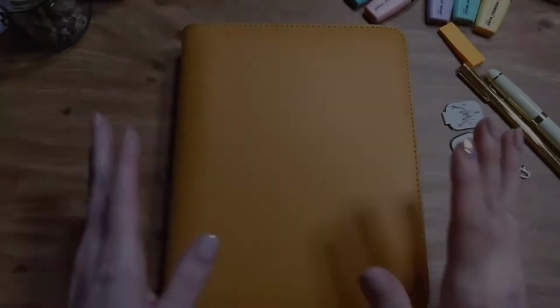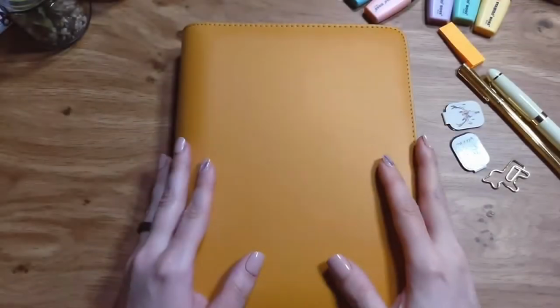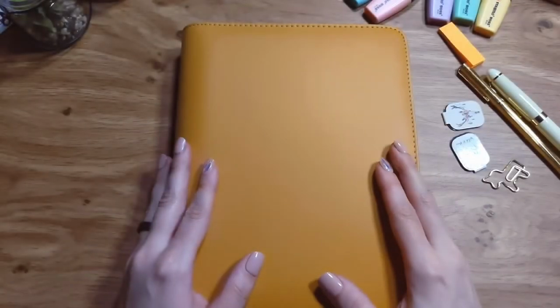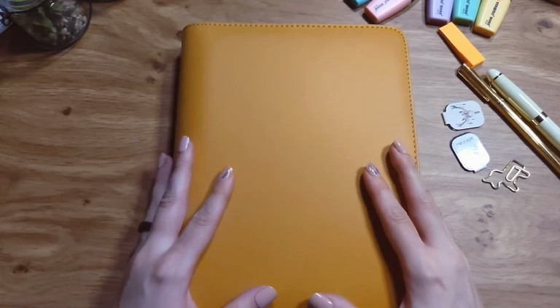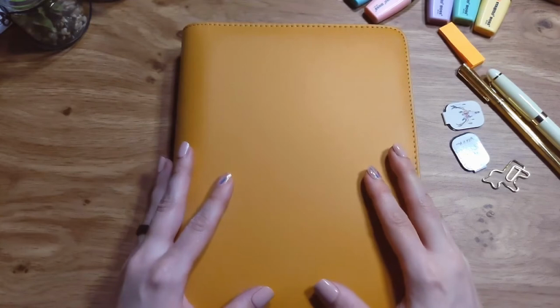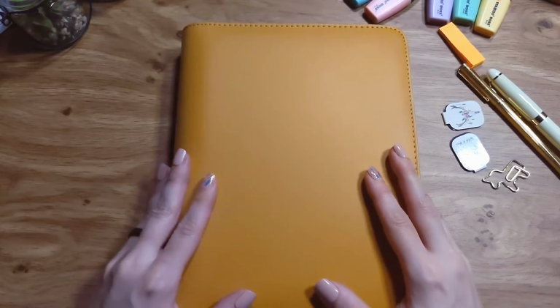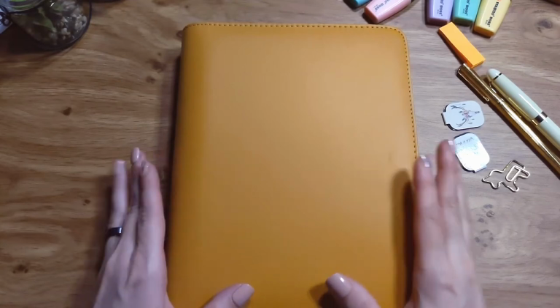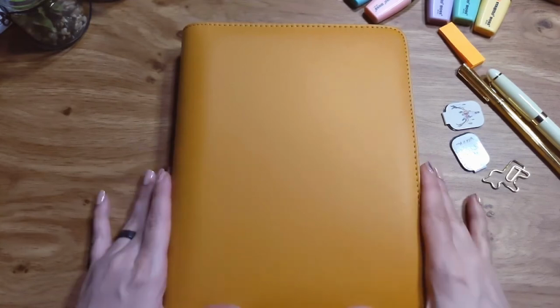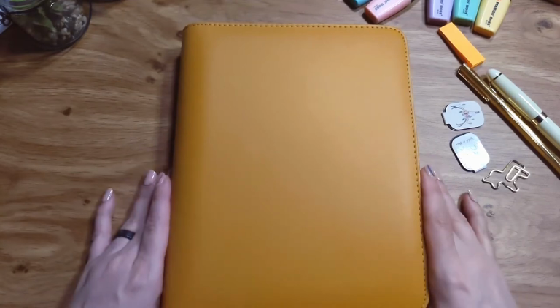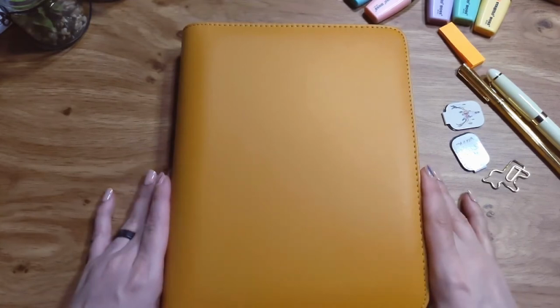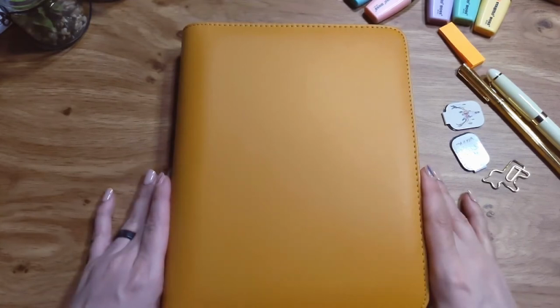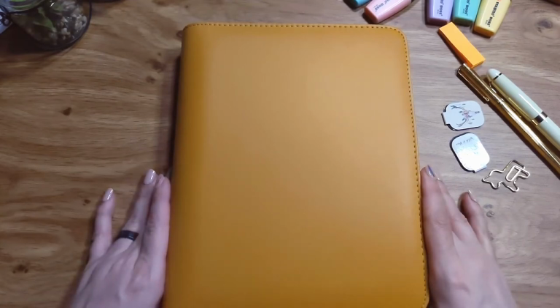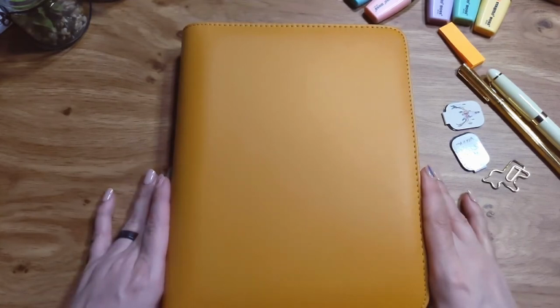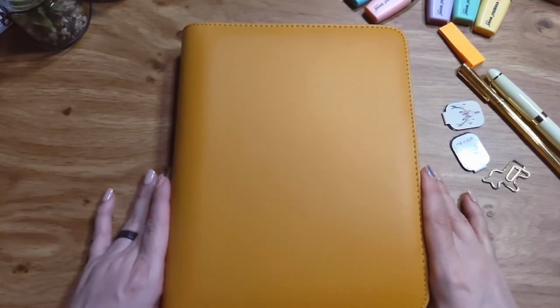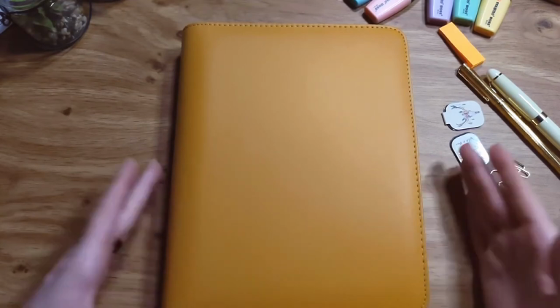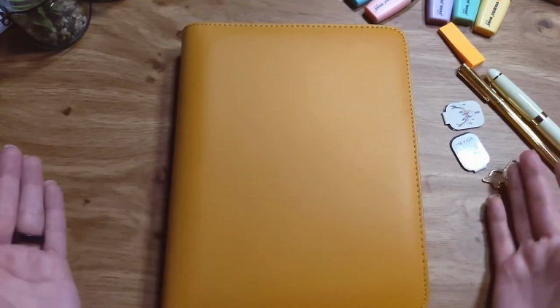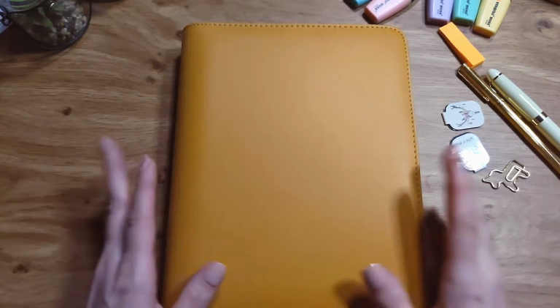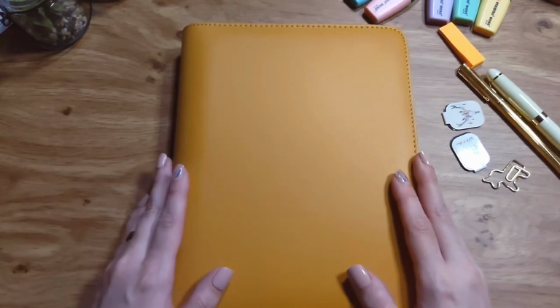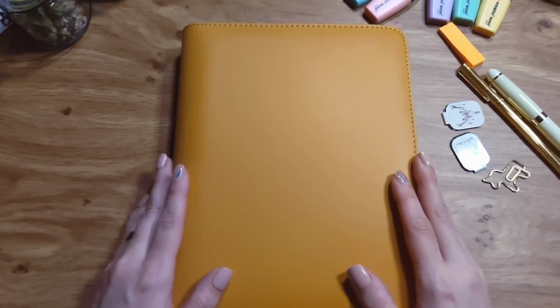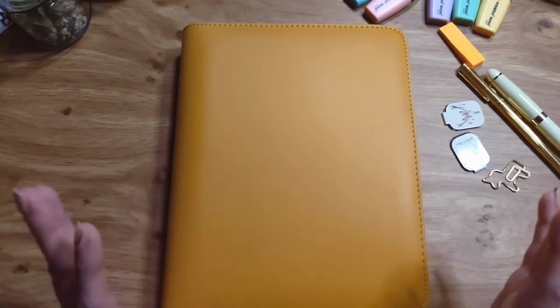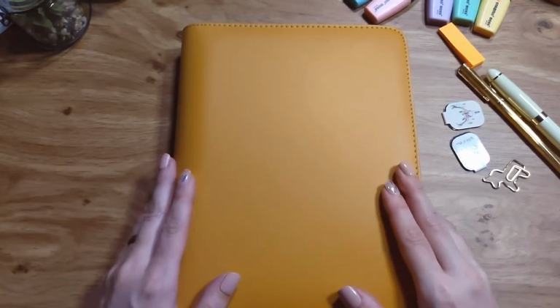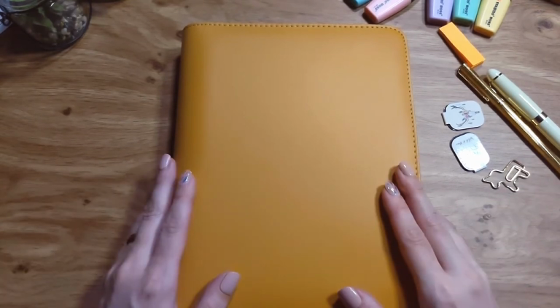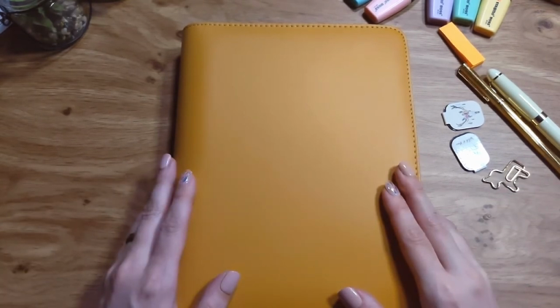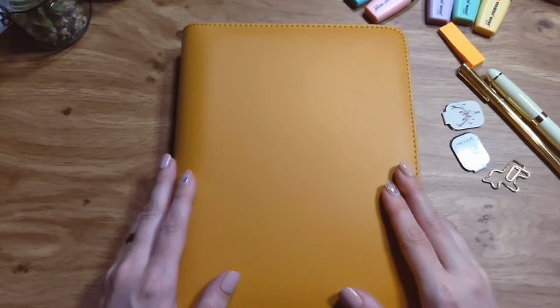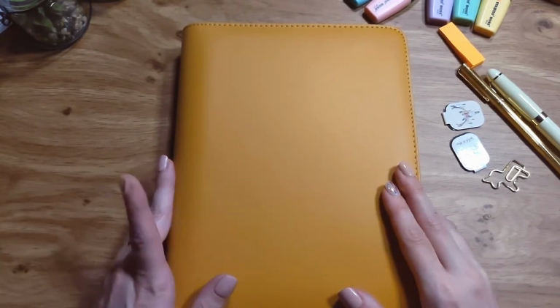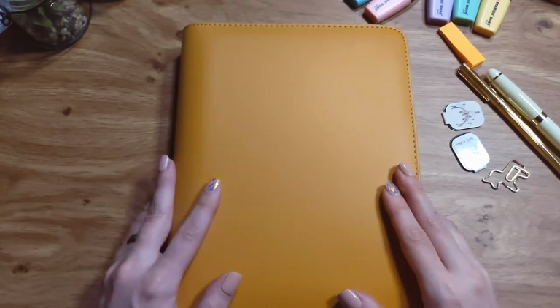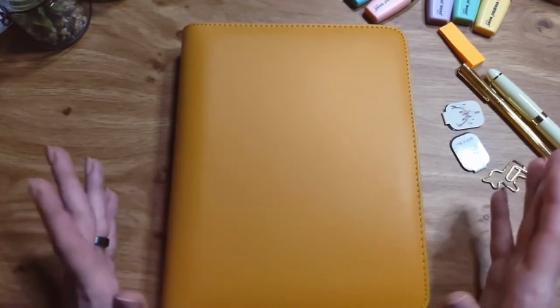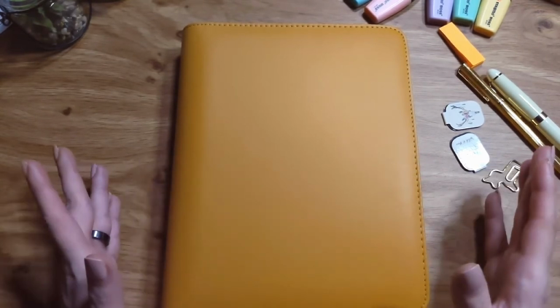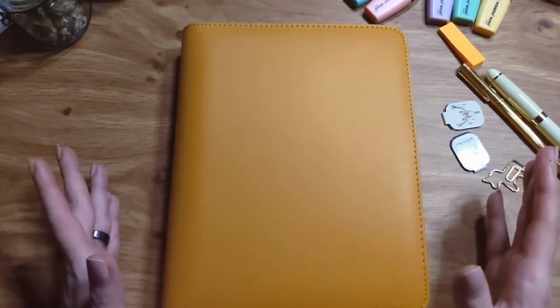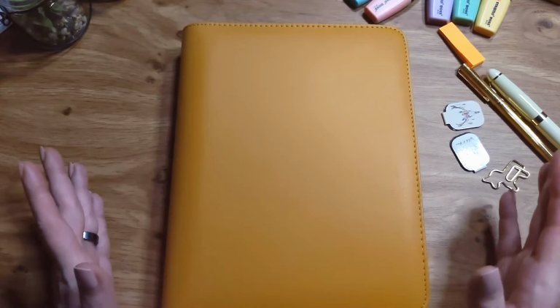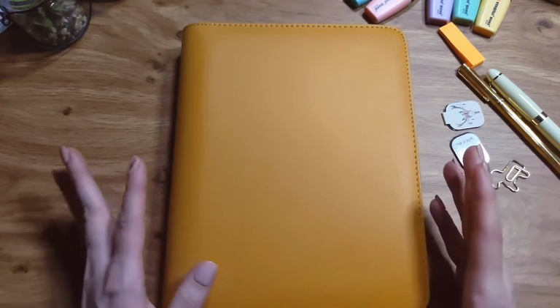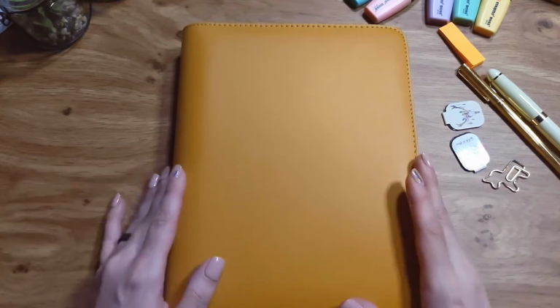Hello, welcome to my channel. I'm going to show you my 2021 setup, finally, because everything has arrived.